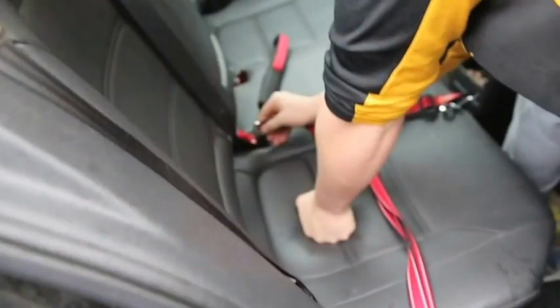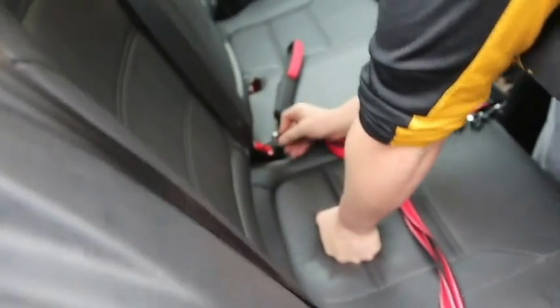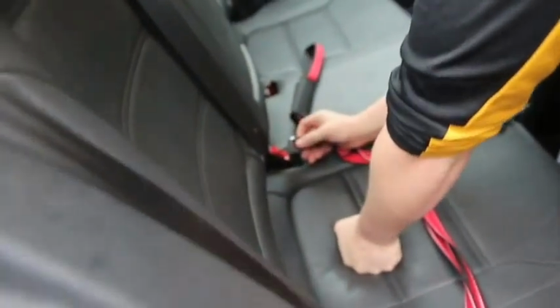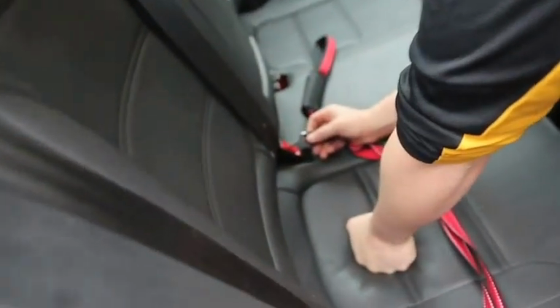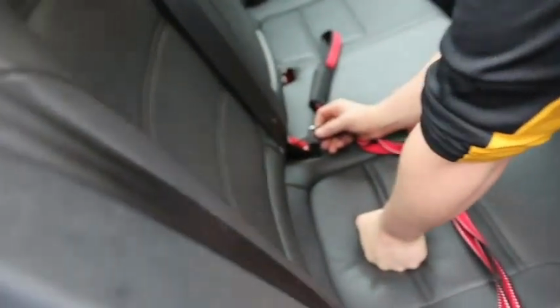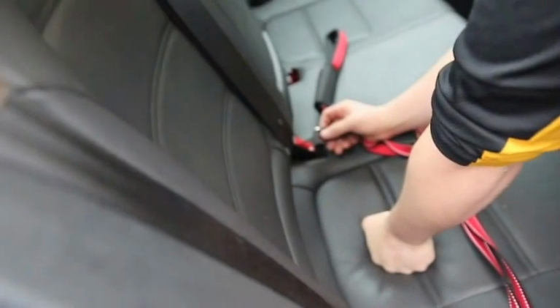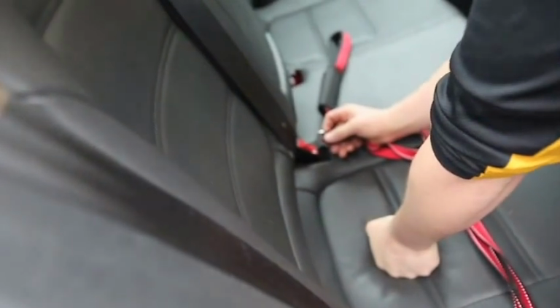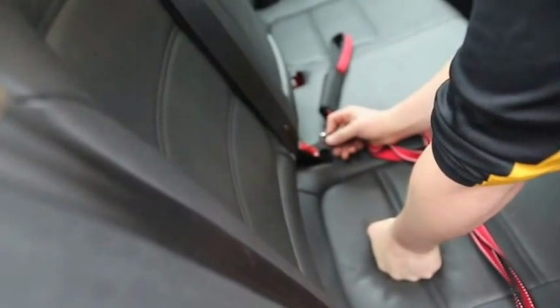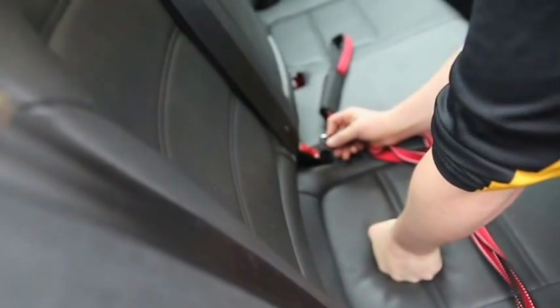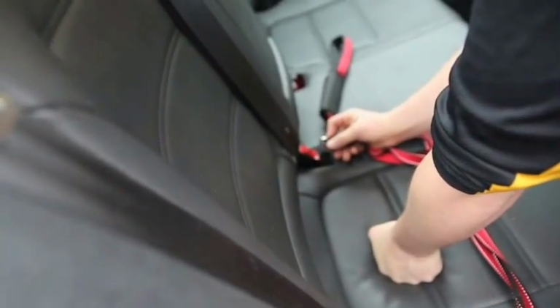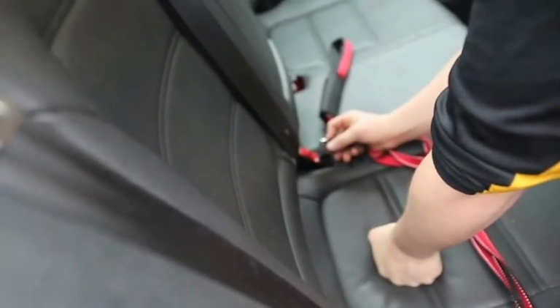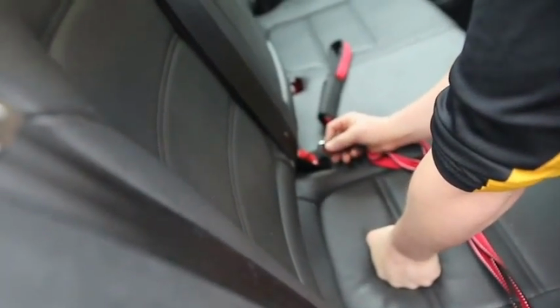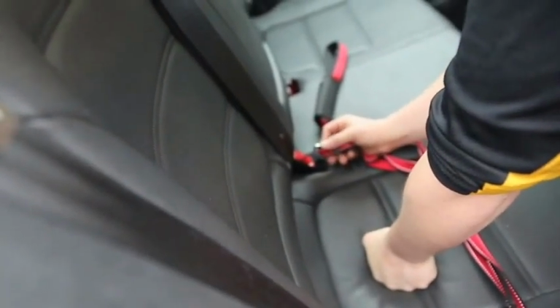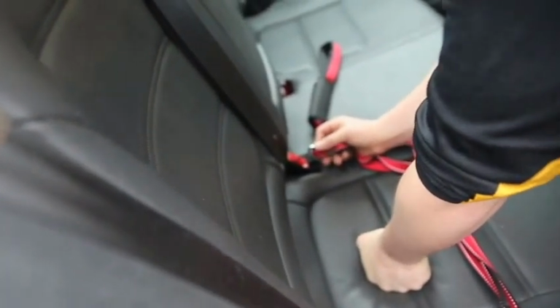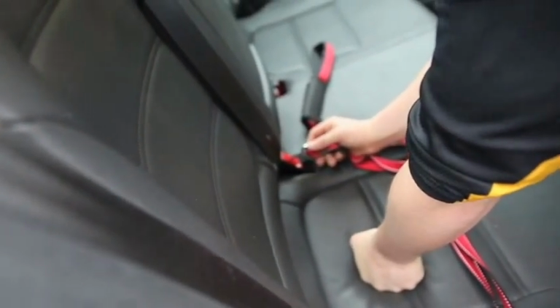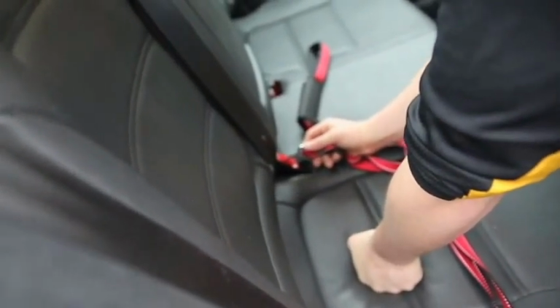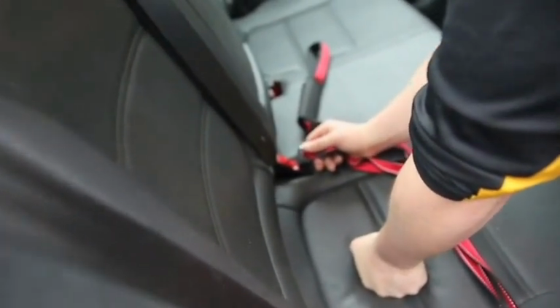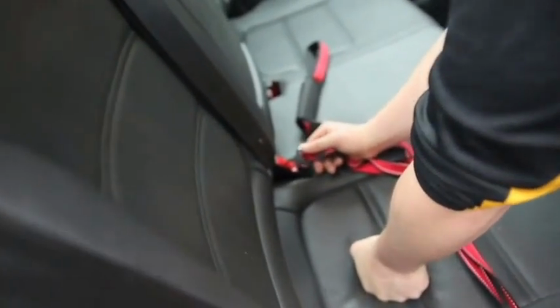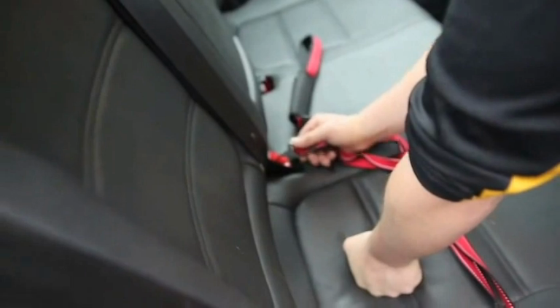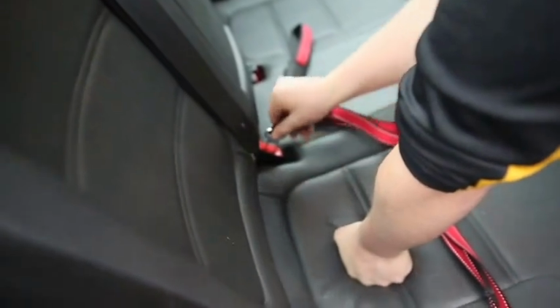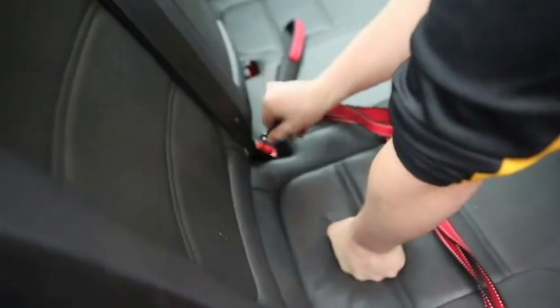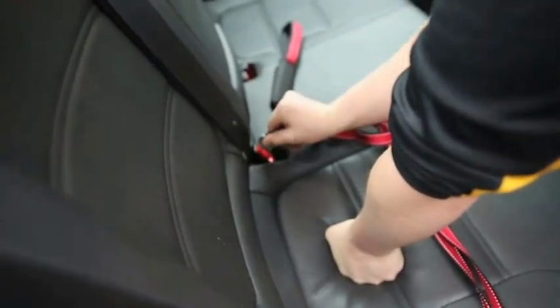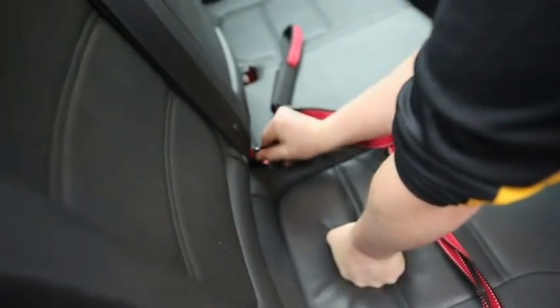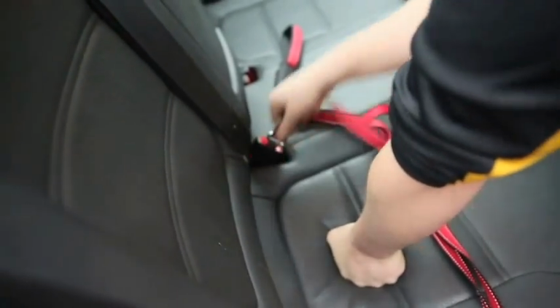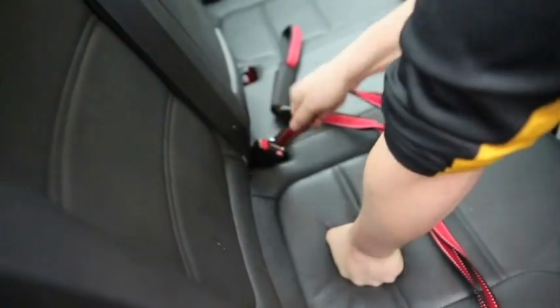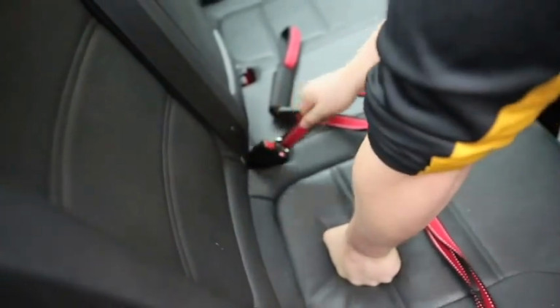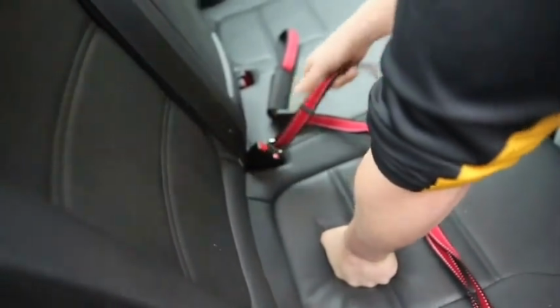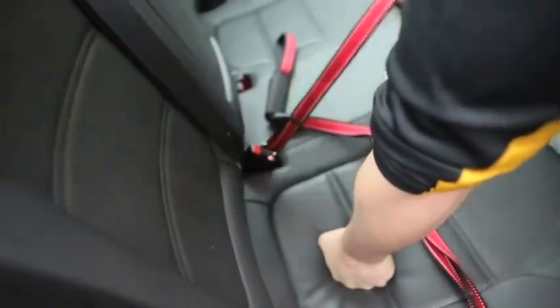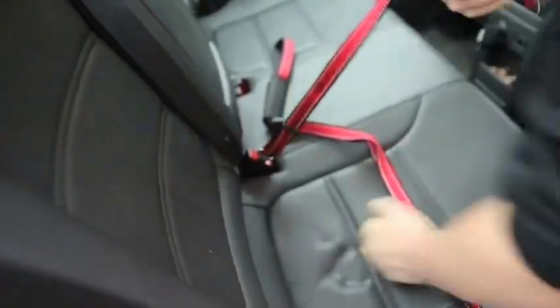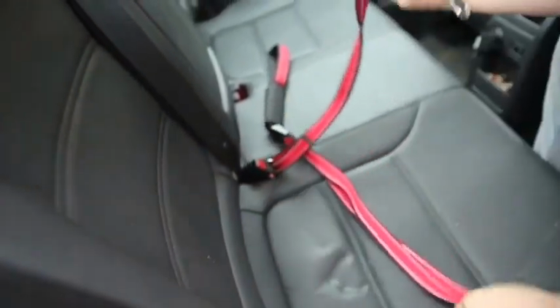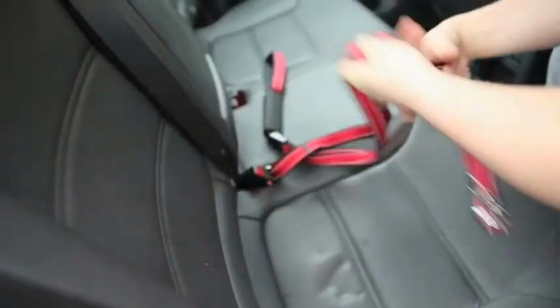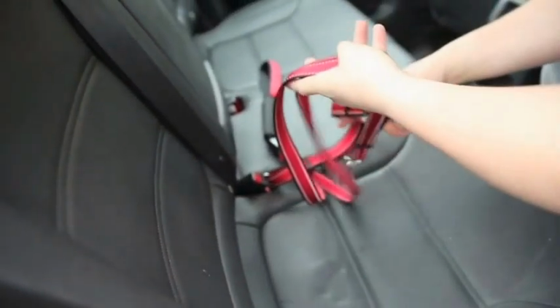We are demonstrating how you can hook this adjustable pet seat belt leash into your car. You just push it in right there — it clicks right in. That makes your dog really secure.